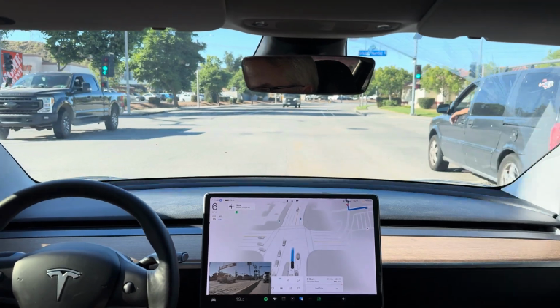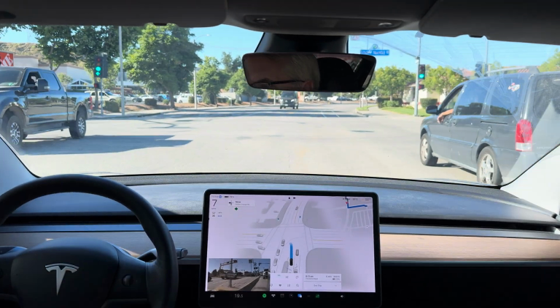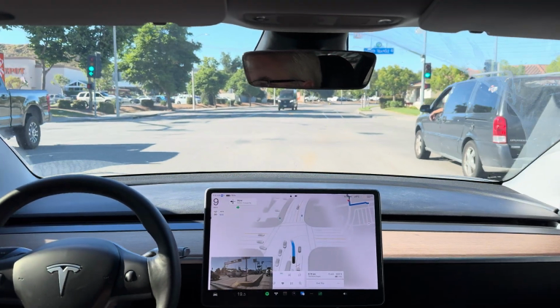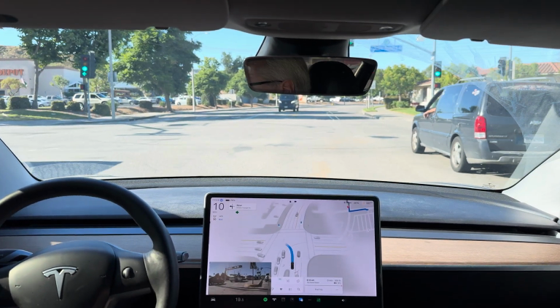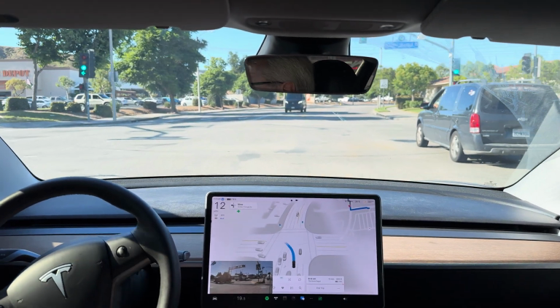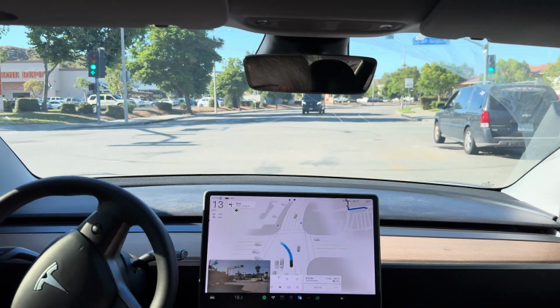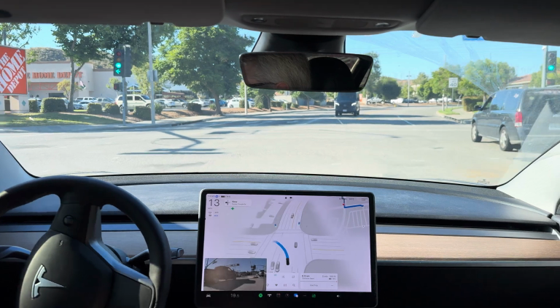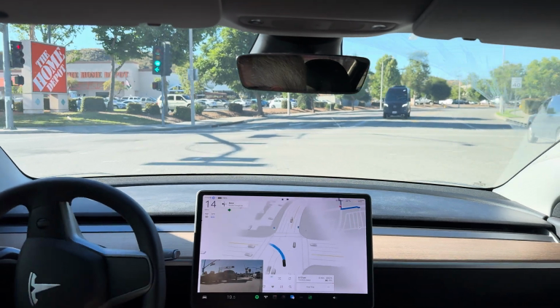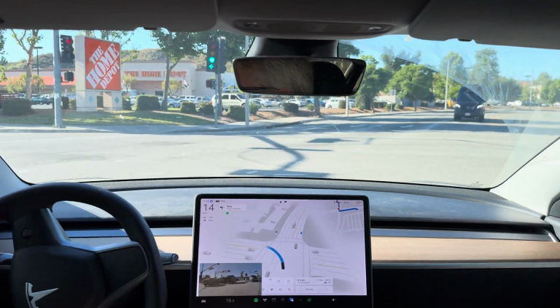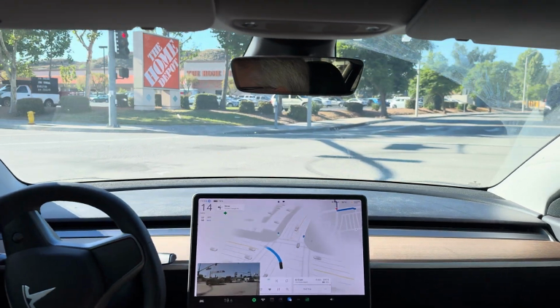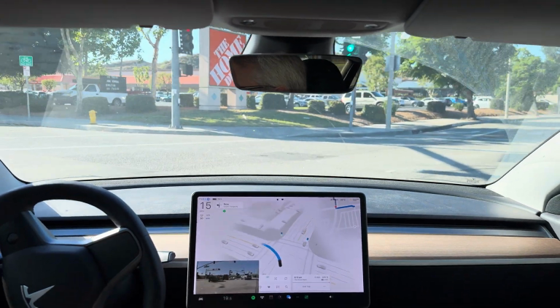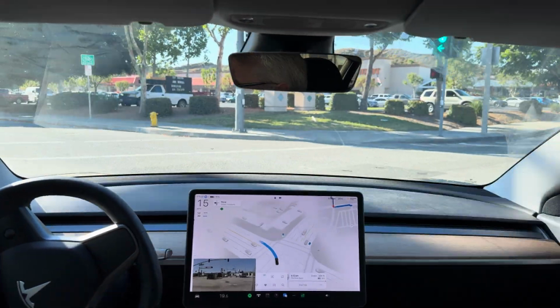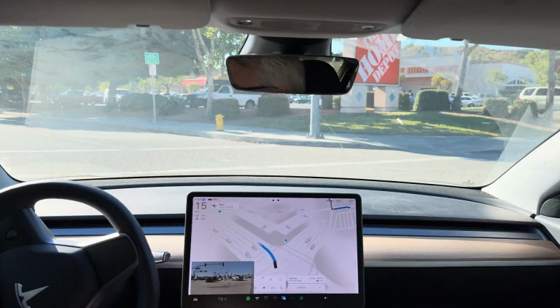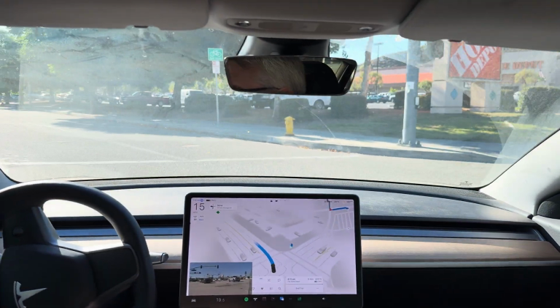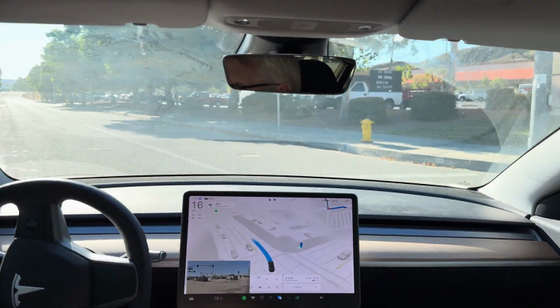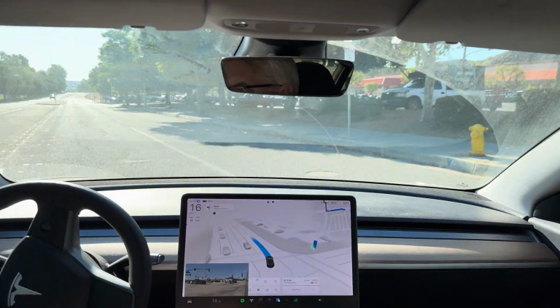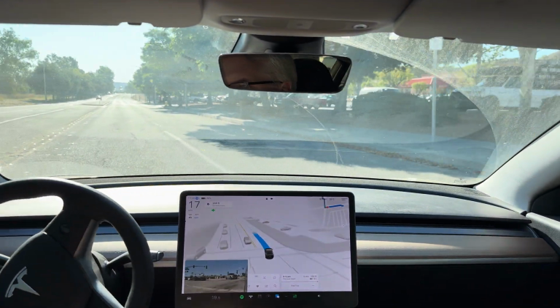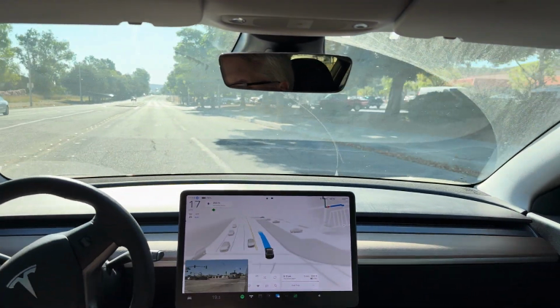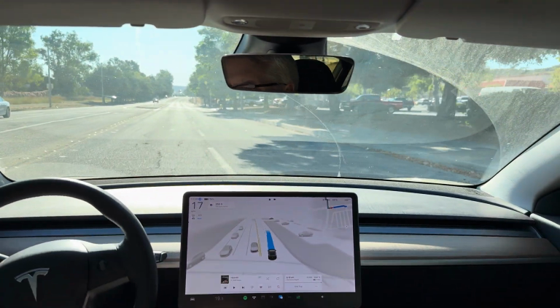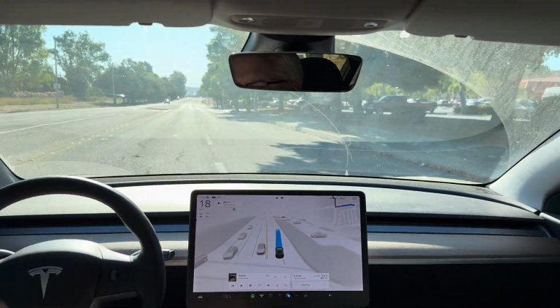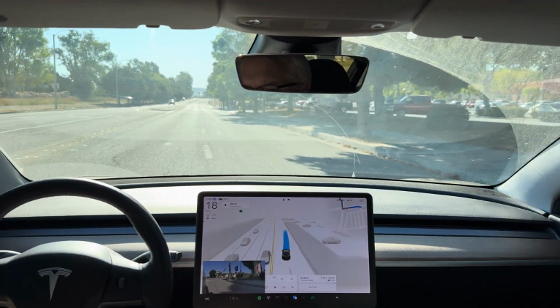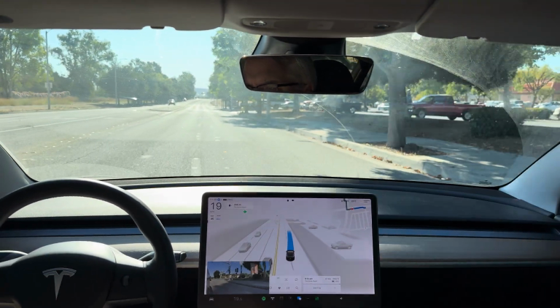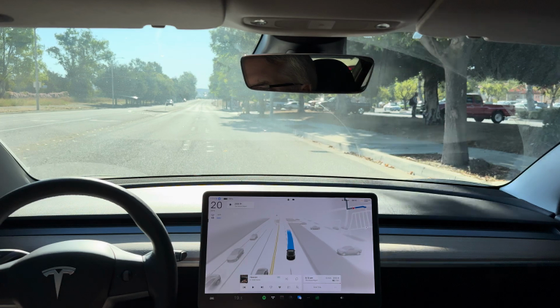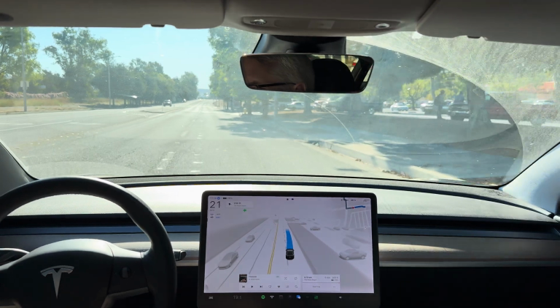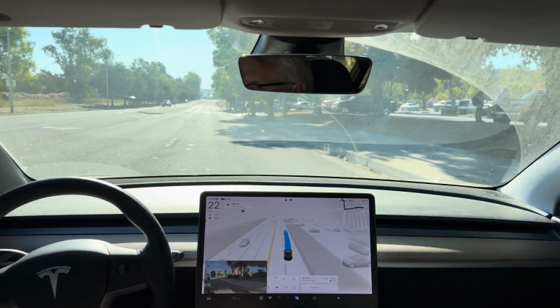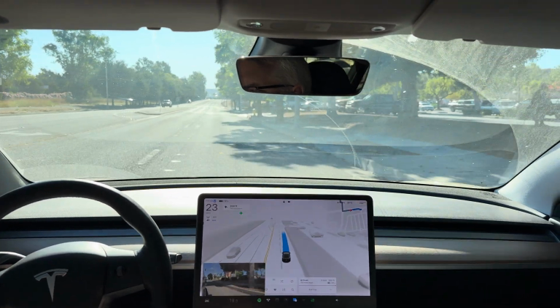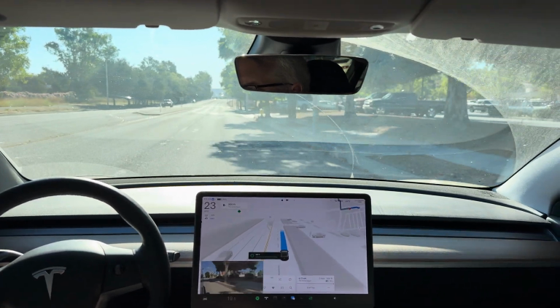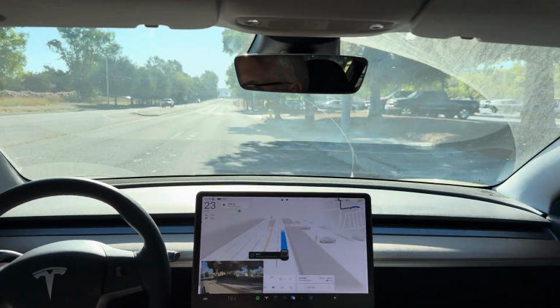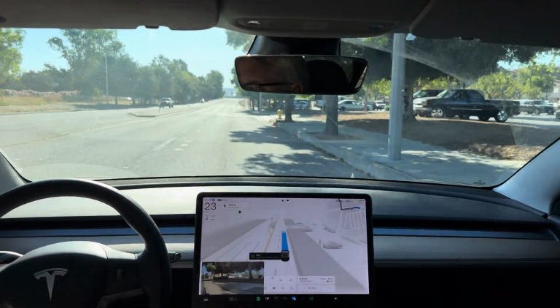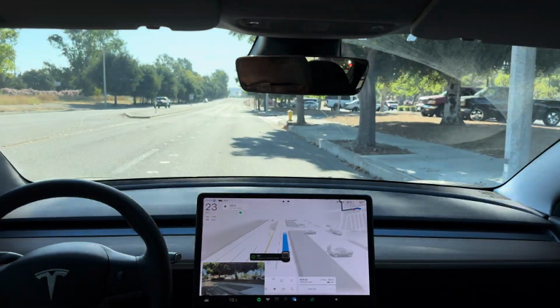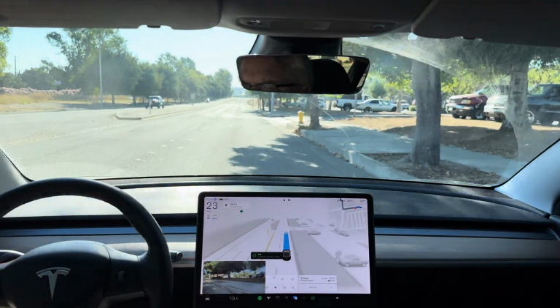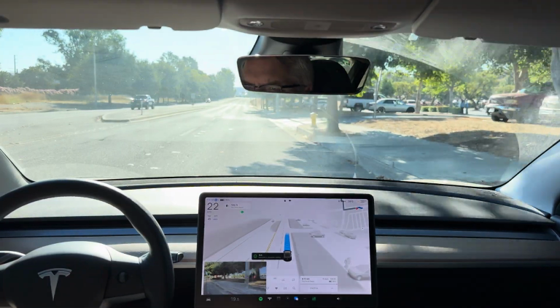So it's going to have to tuck in behind this truck. There we go. And it's a right turn into the Home Depot here. Now your destination is on the right.